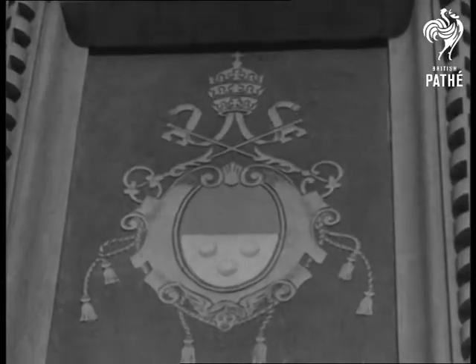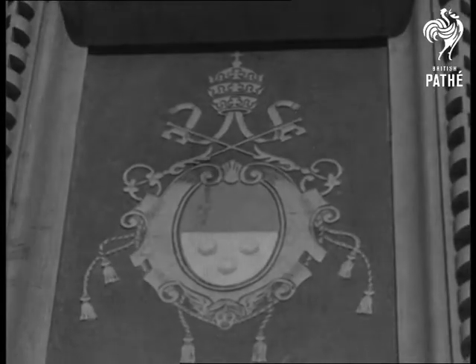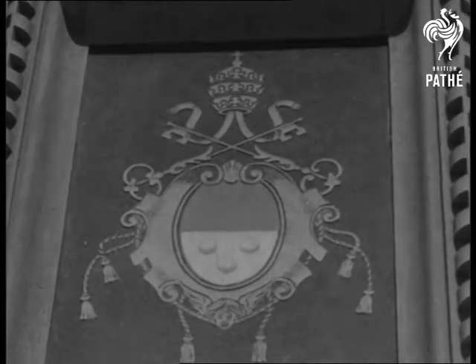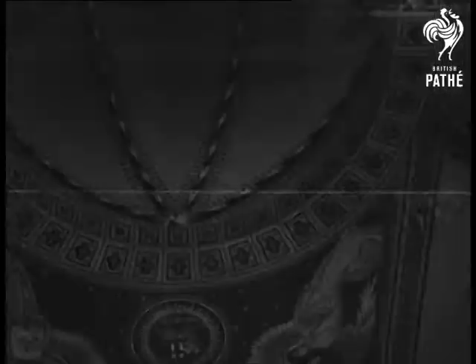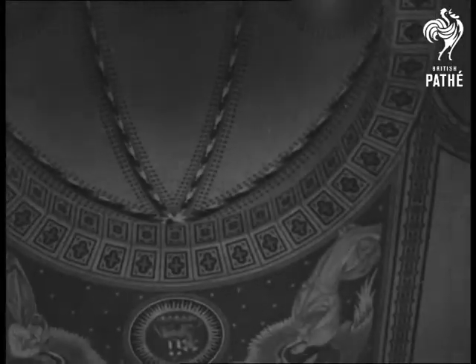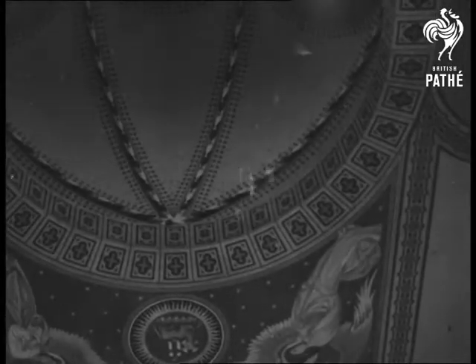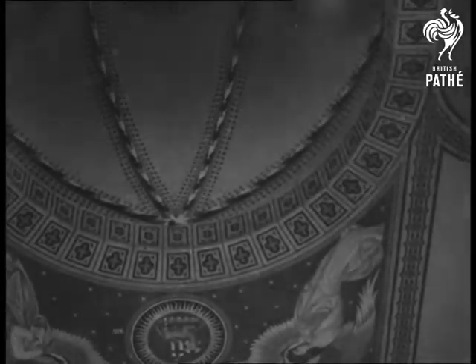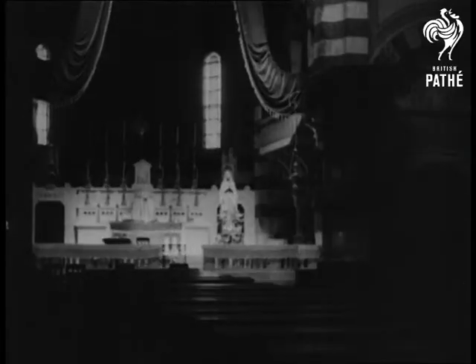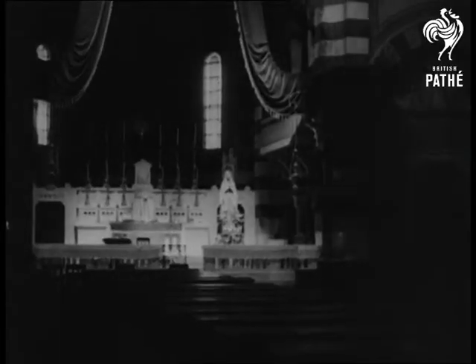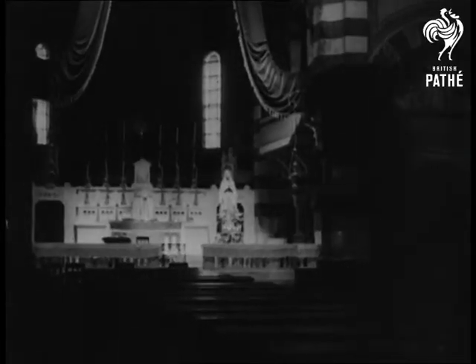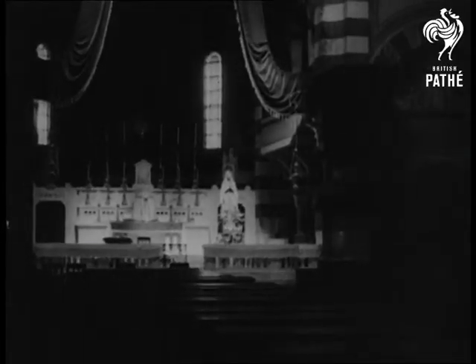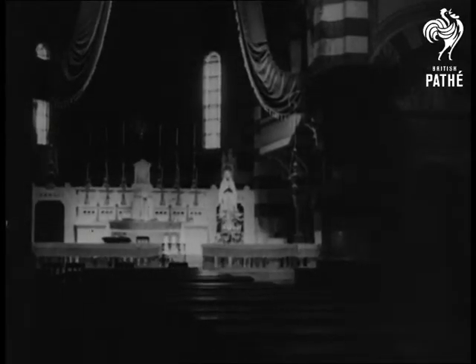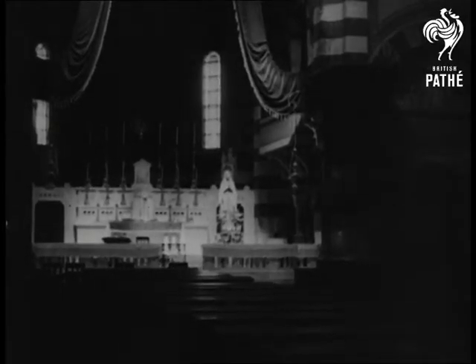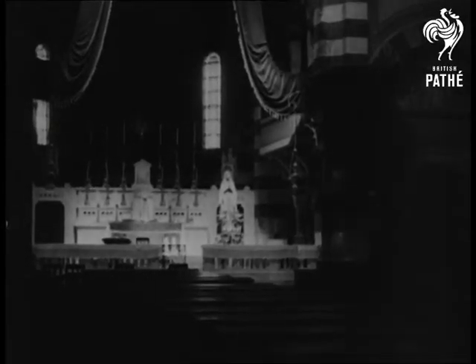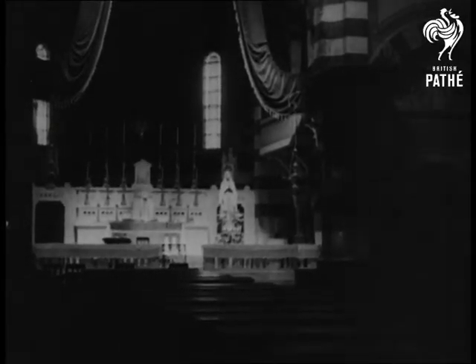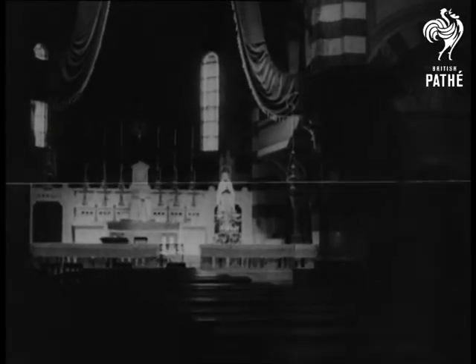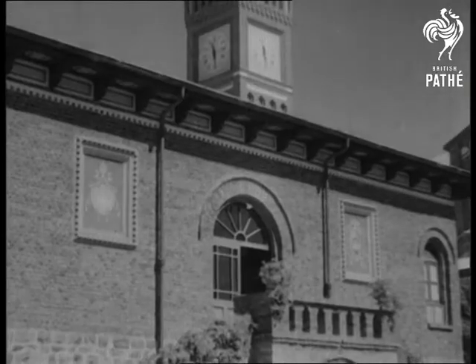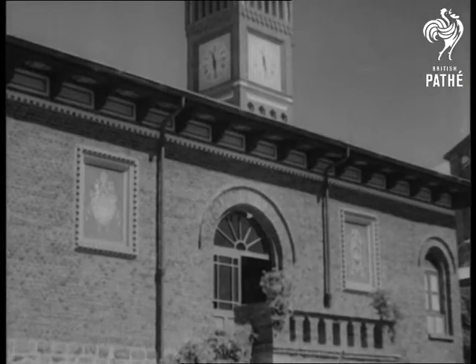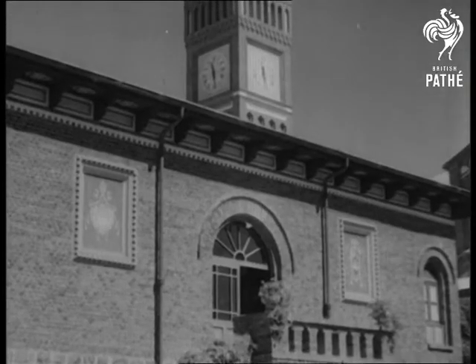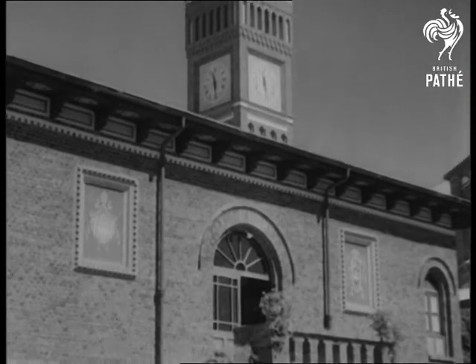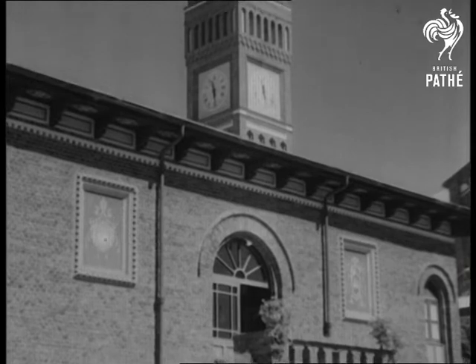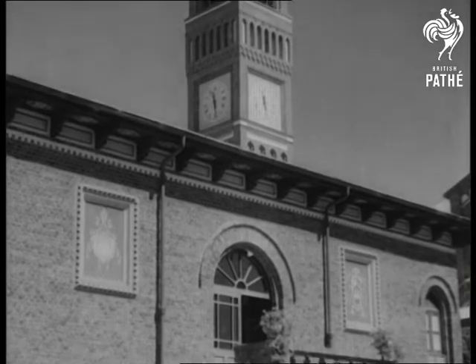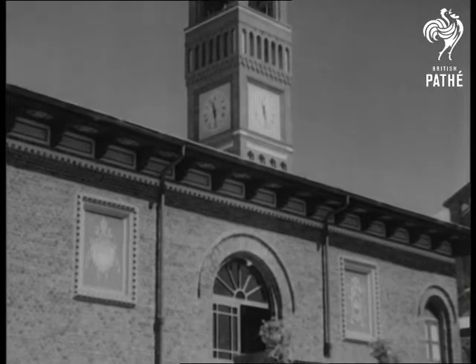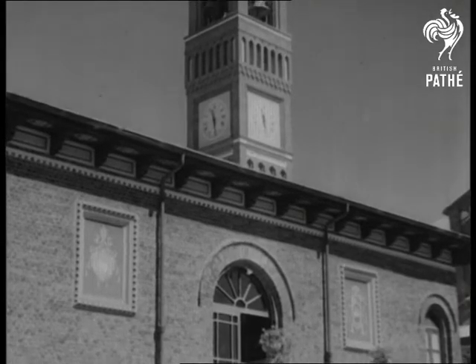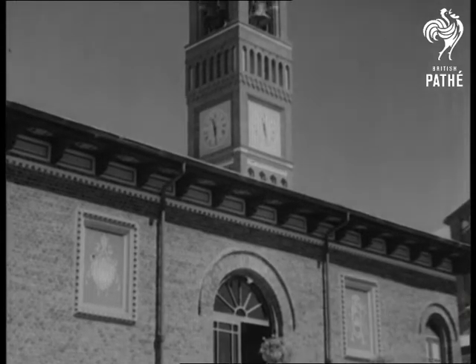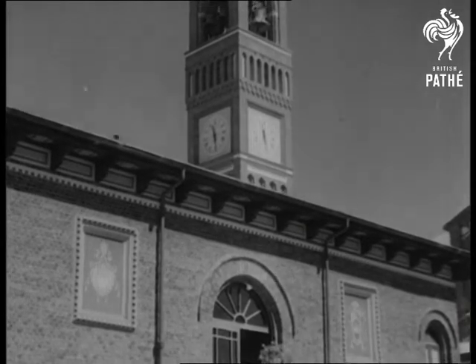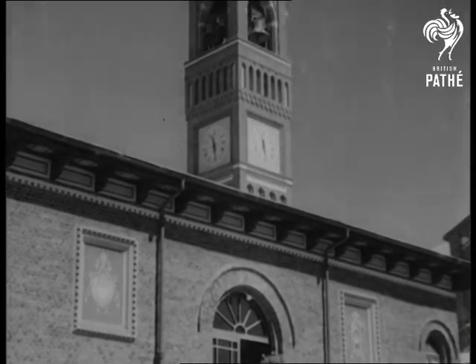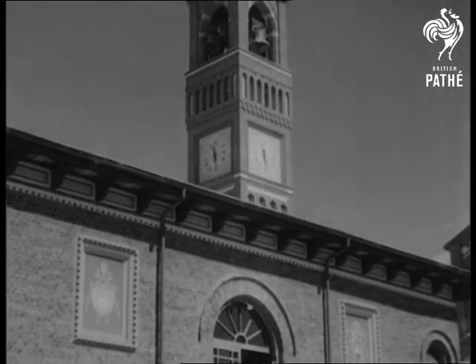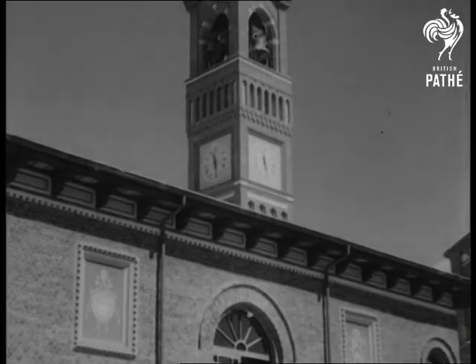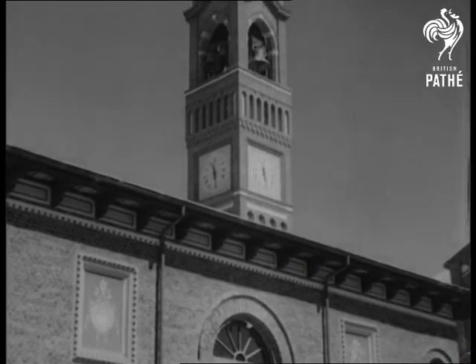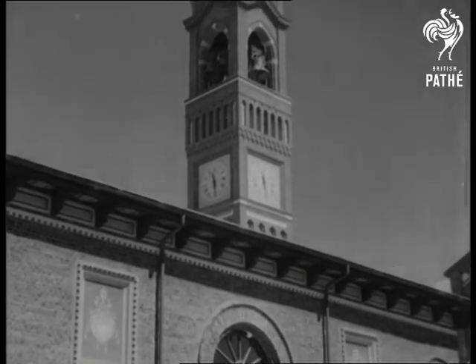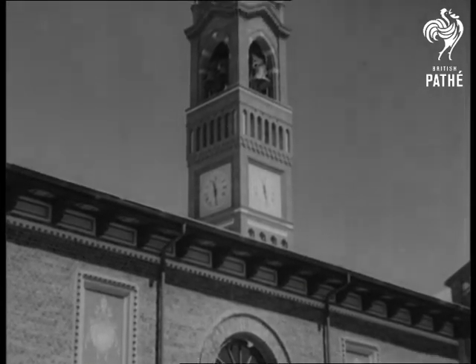Coloured wood plaques adorn the walls and the church has three names. The exterior roof ornamentations and those on the clock and spire are regarded as masterpieces of modern art.